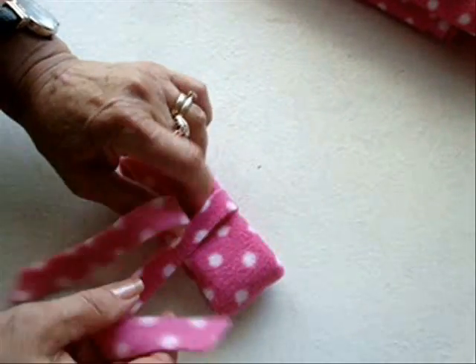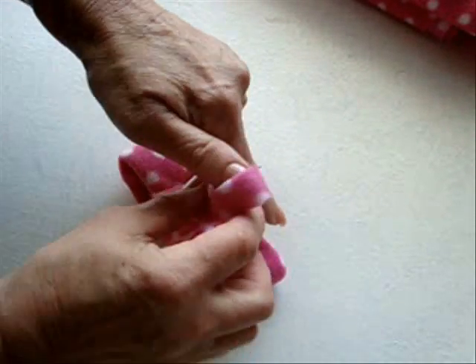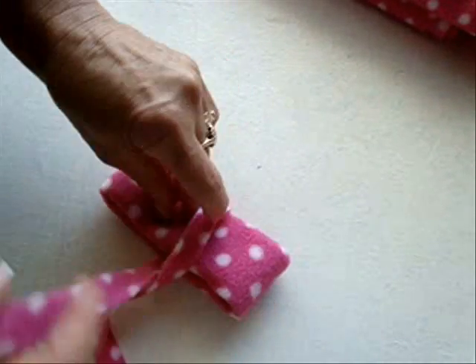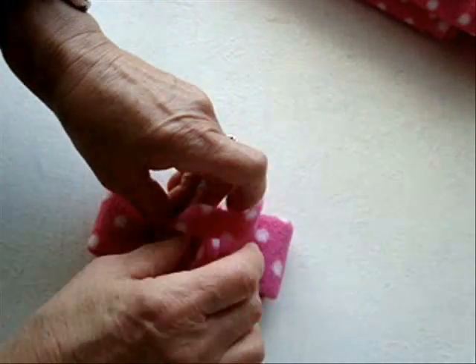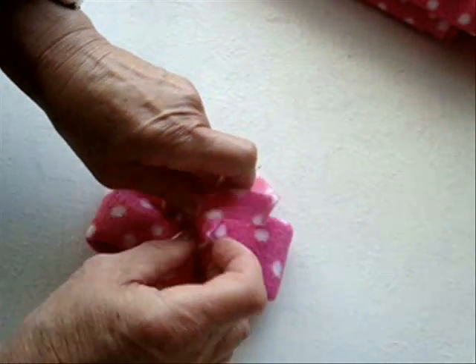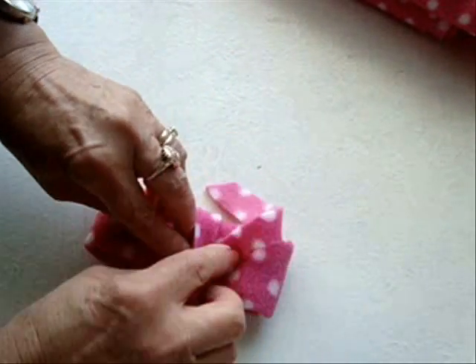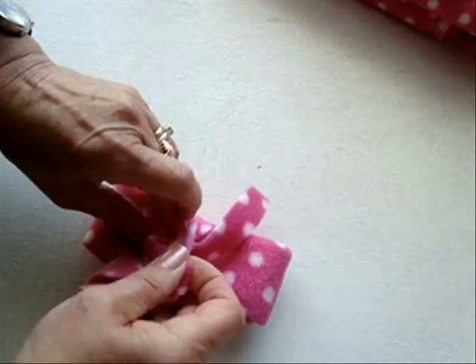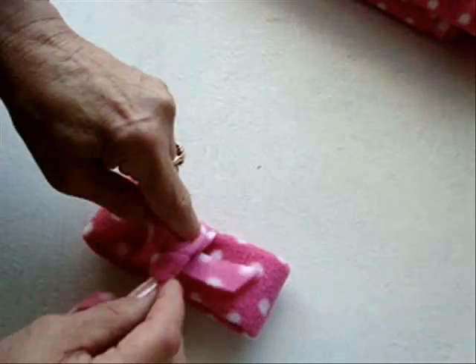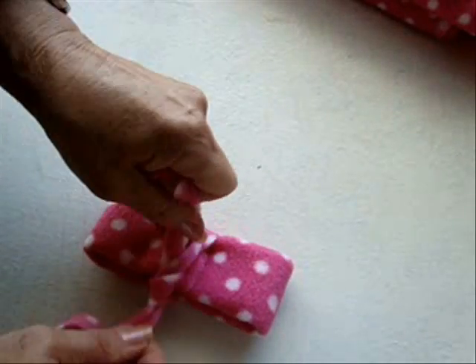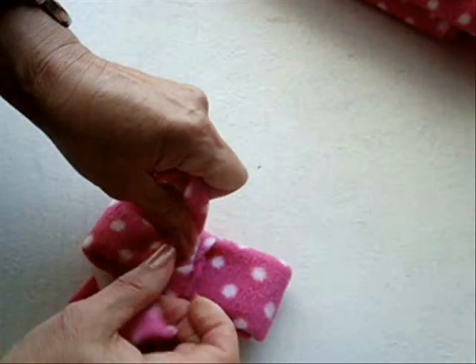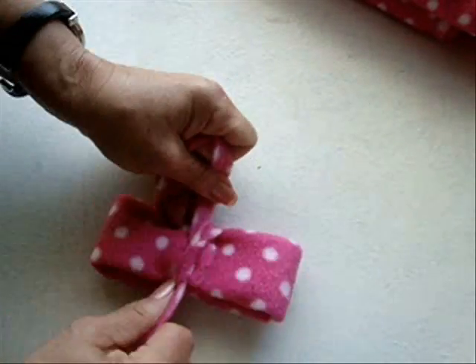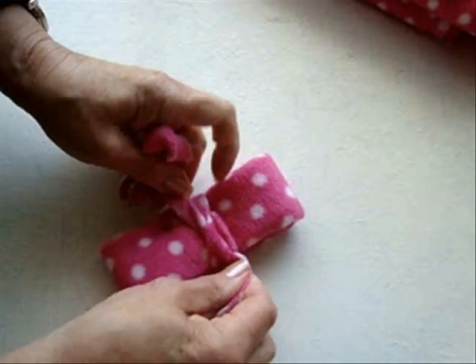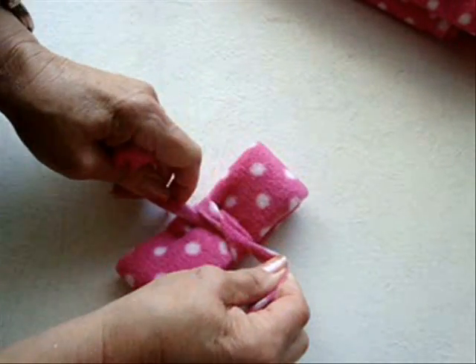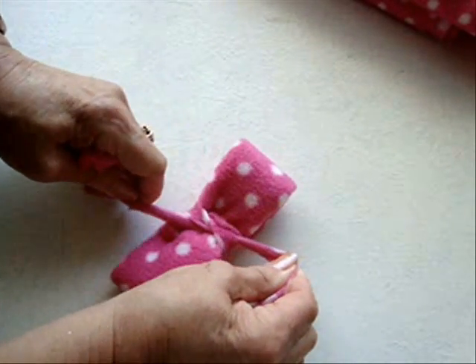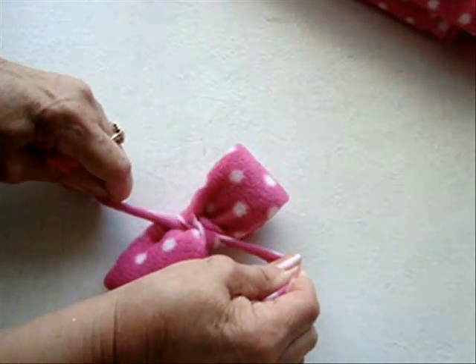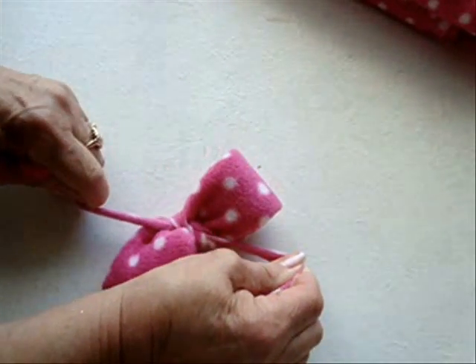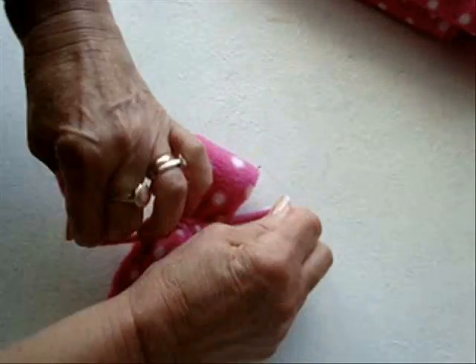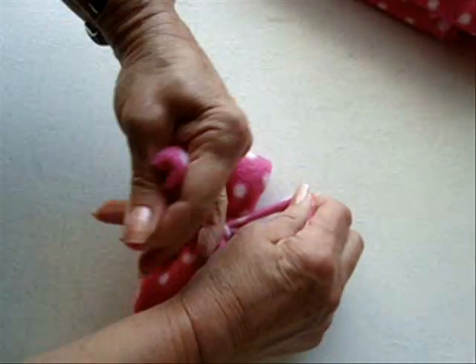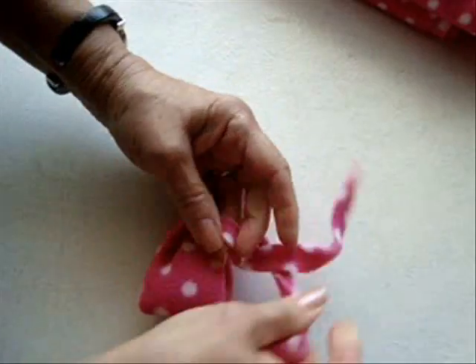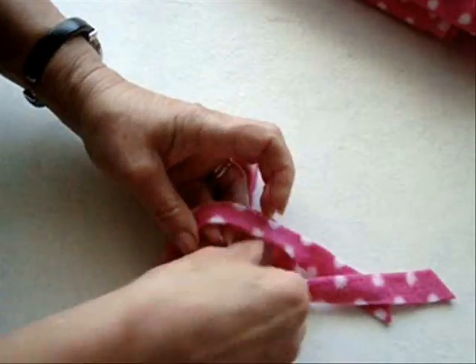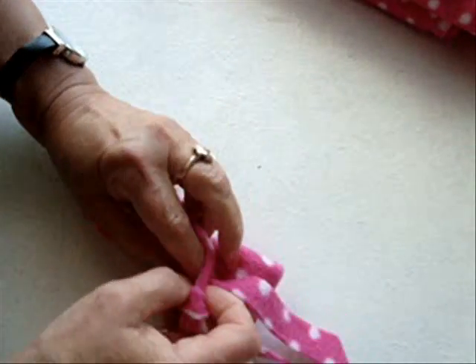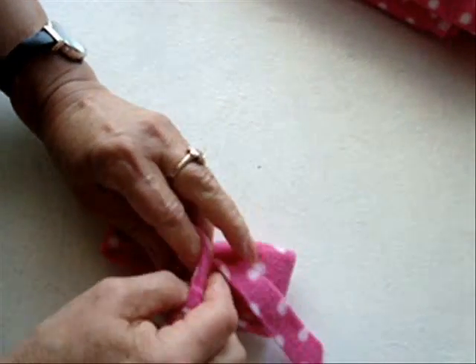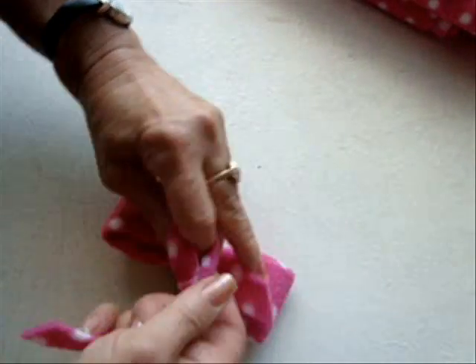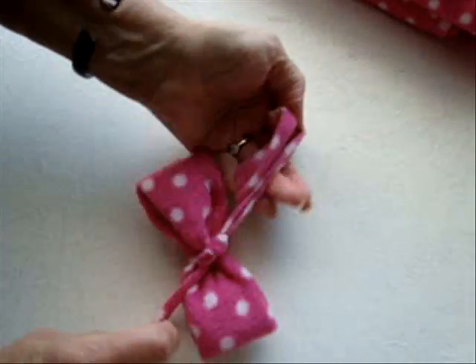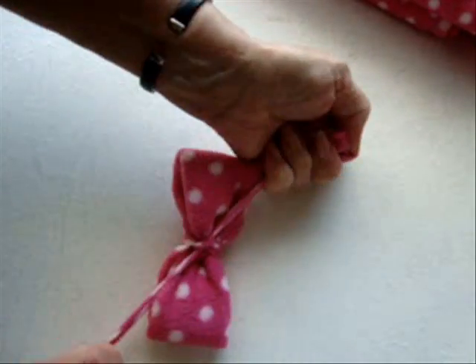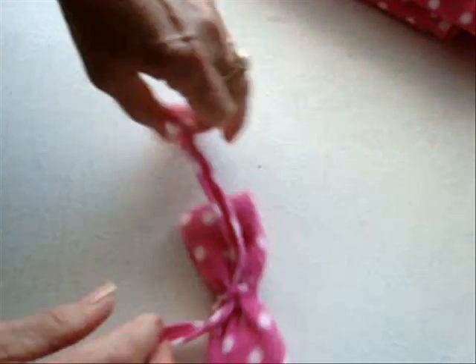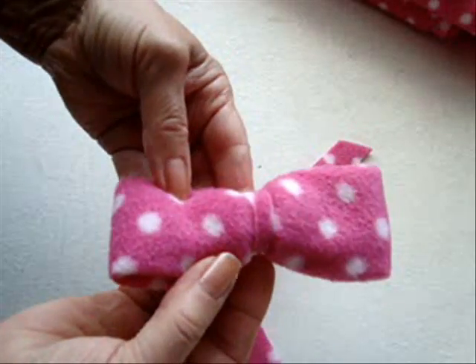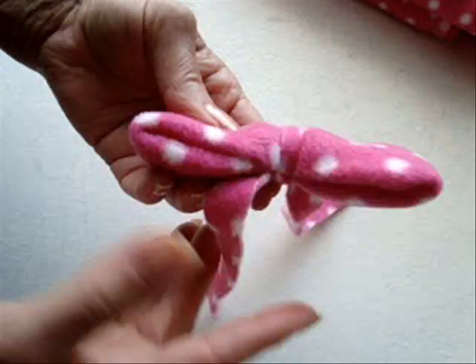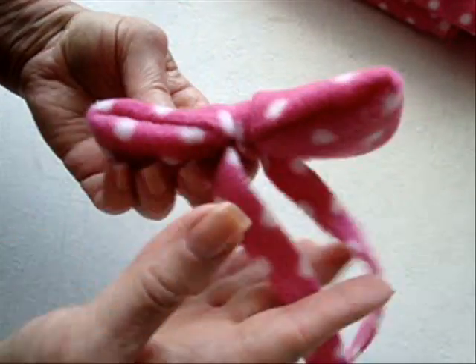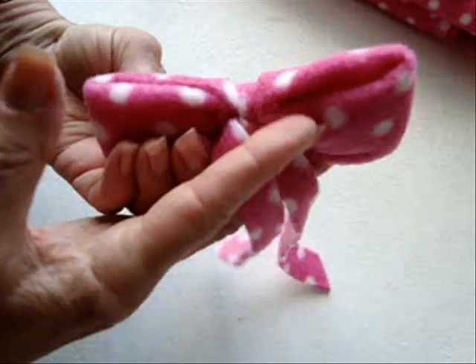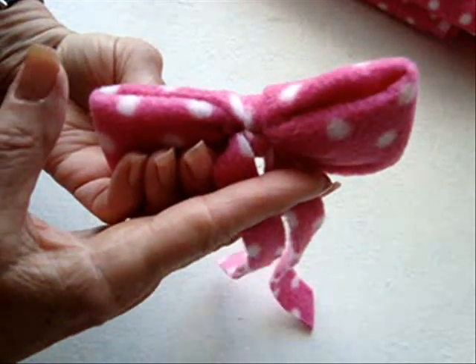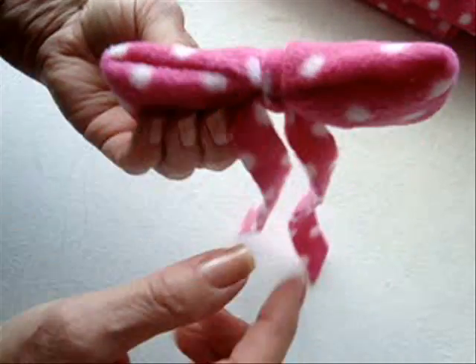I'm going to tie this into a square knot, pulling very, very hard. If you just want a plain bow tie, you can just cut these off.